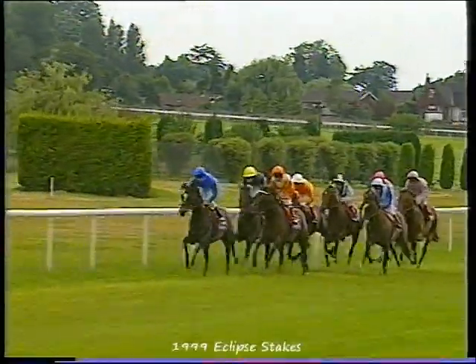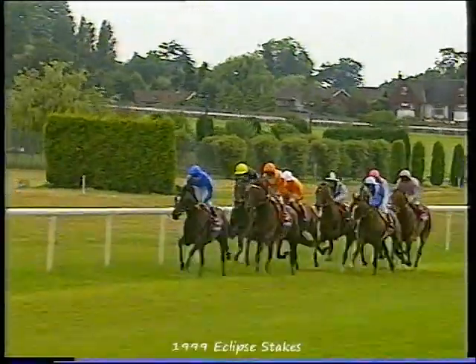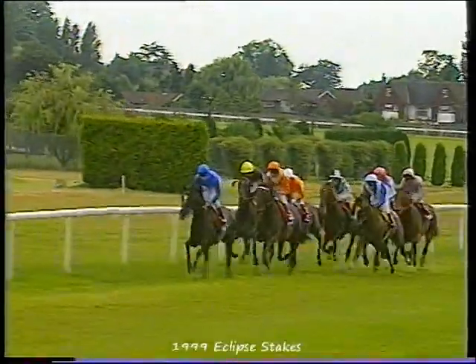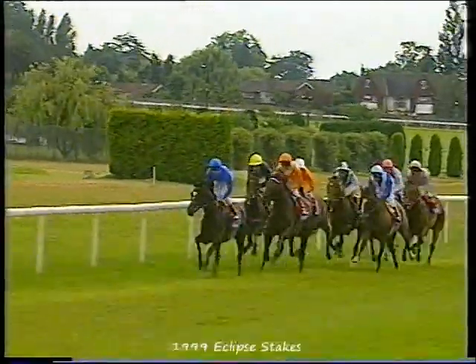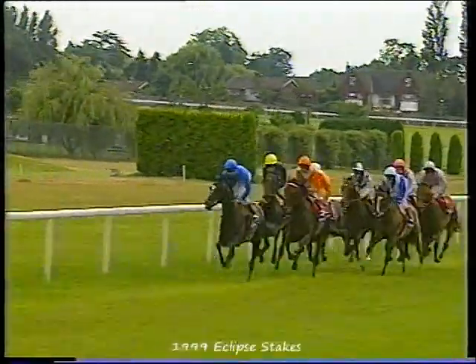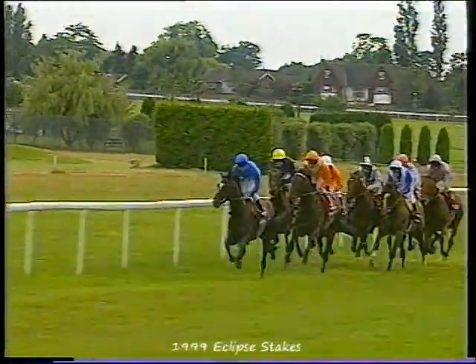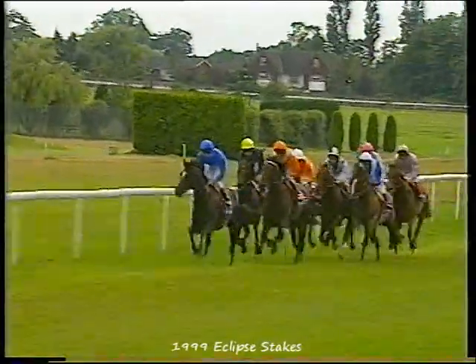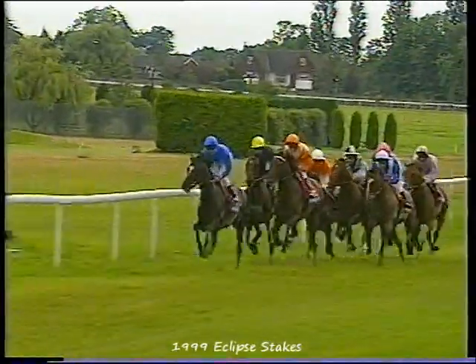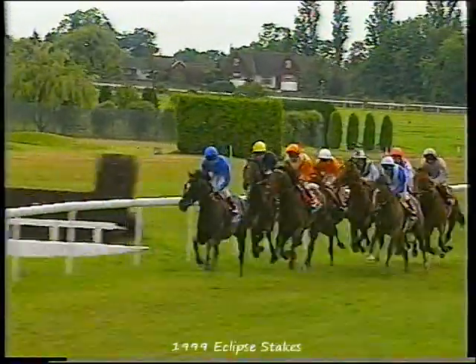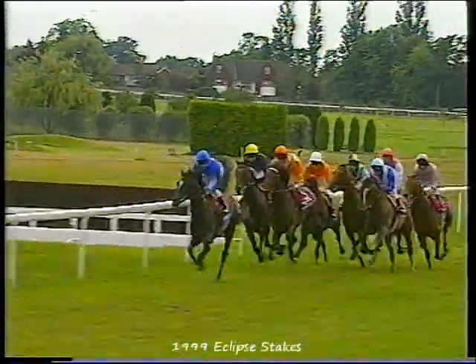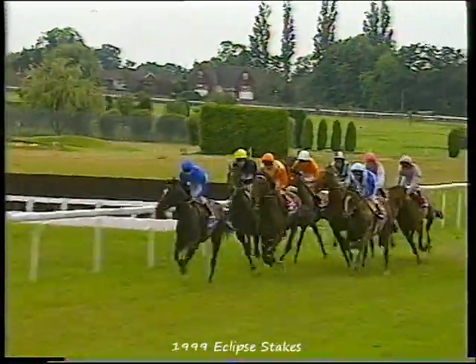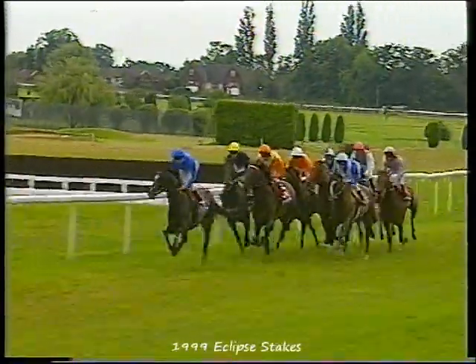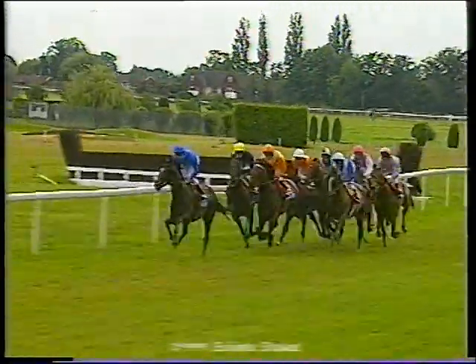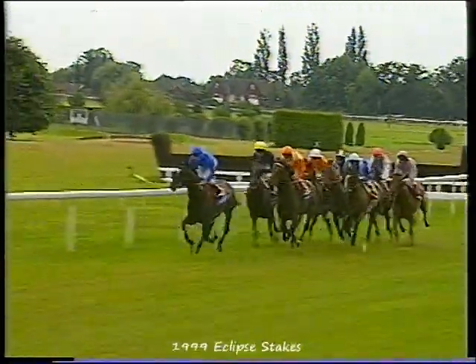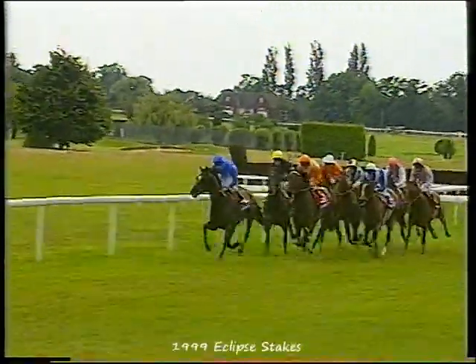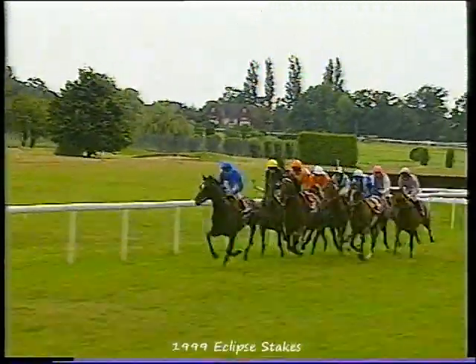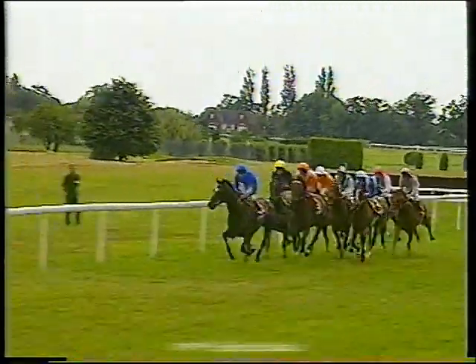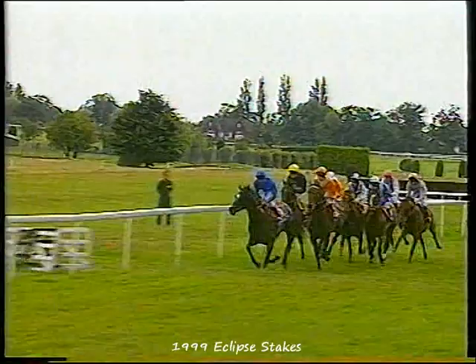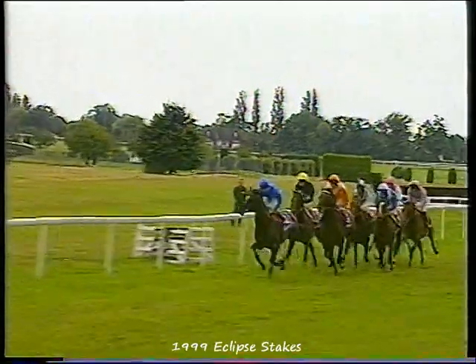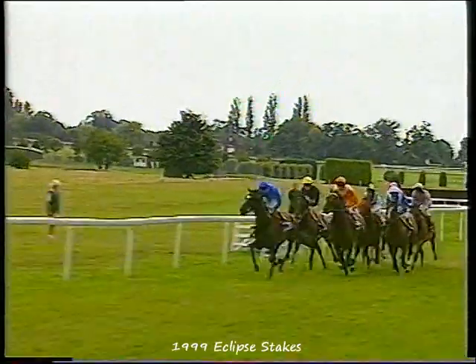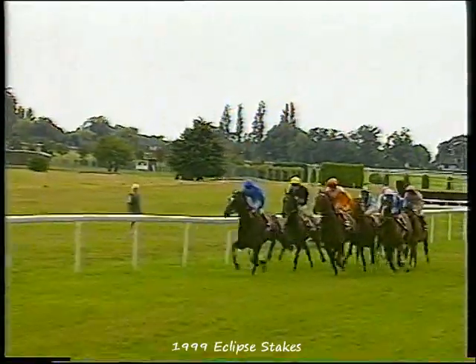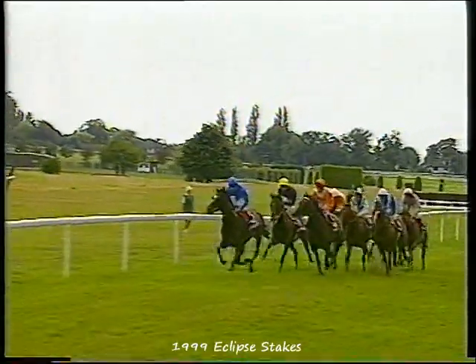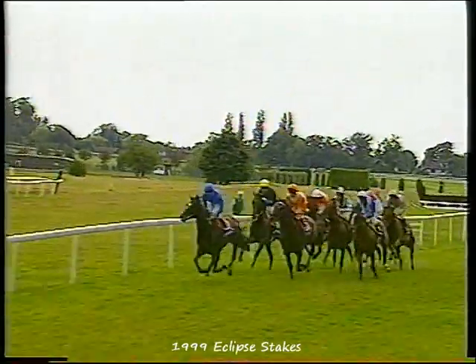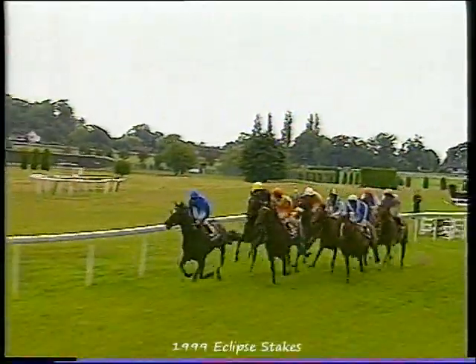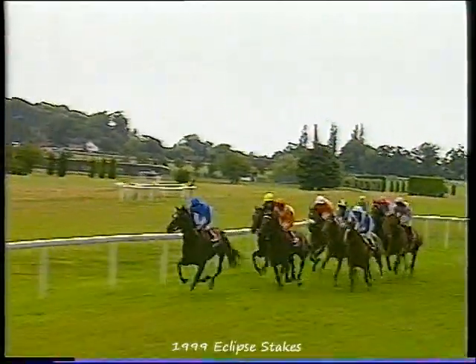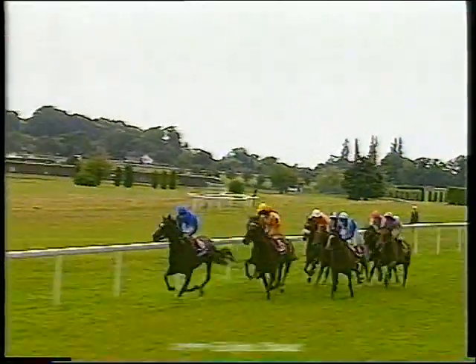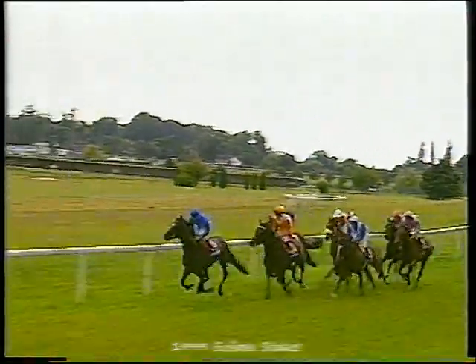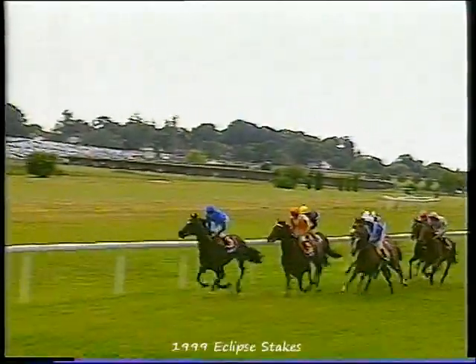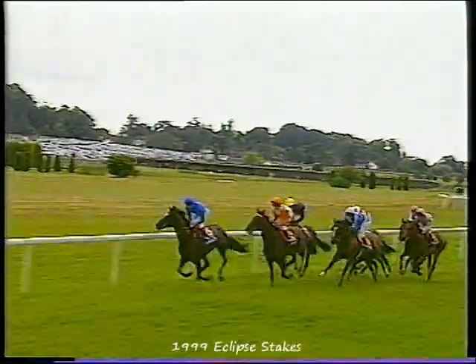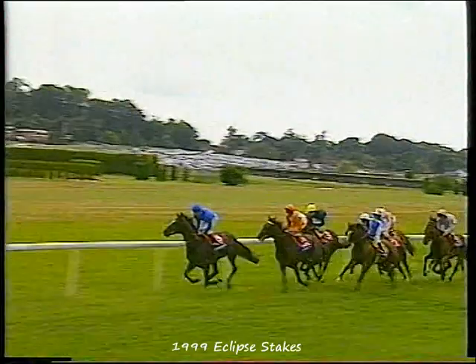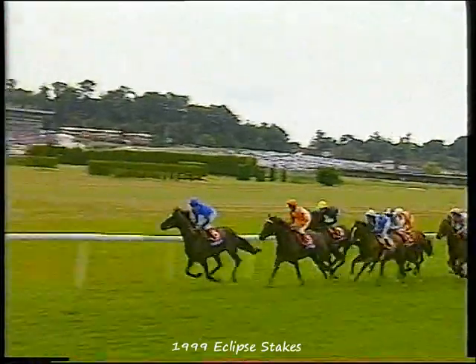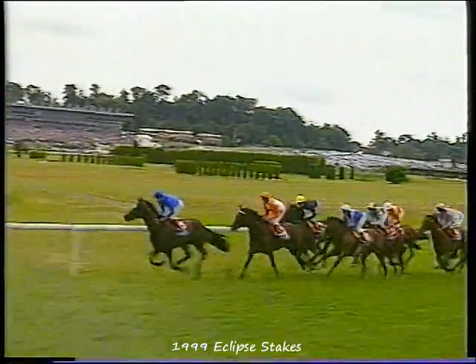Taken there by Frankie Dettori on Czar who has the edge. A Group 1 winner, Czar. Running Stag, the orange — a horse that has a big kick finish. And if anything the pace has been steadied through the second and third furlong.